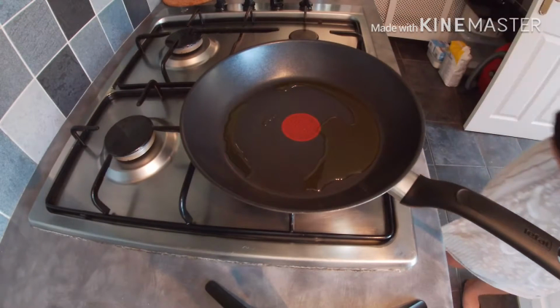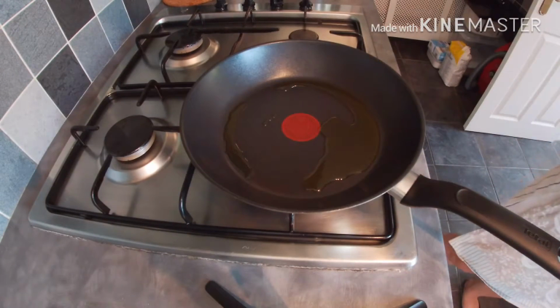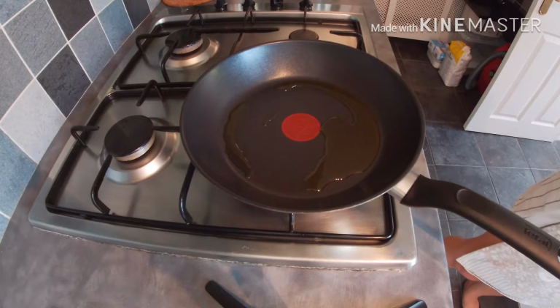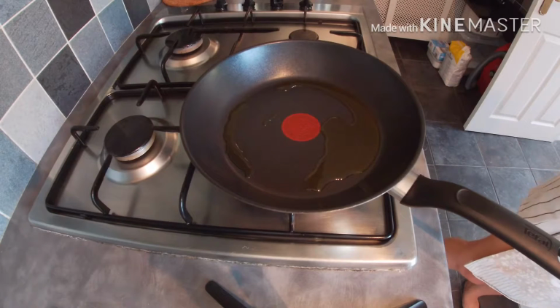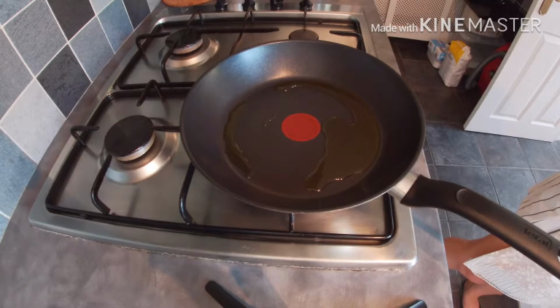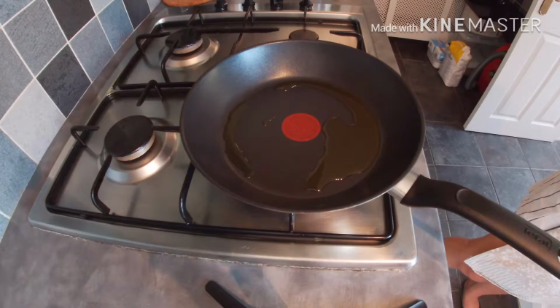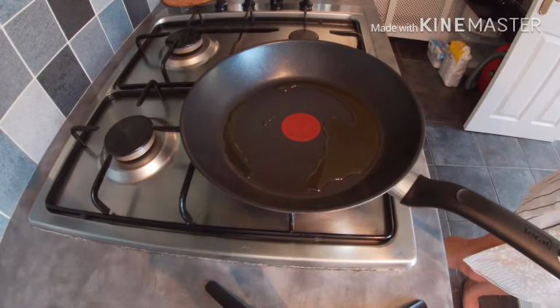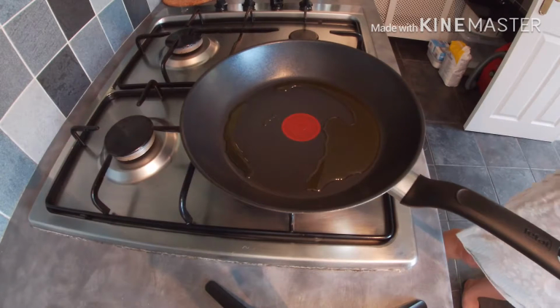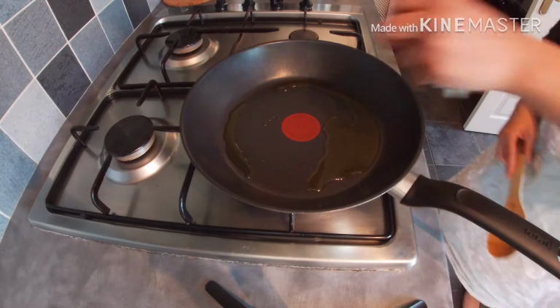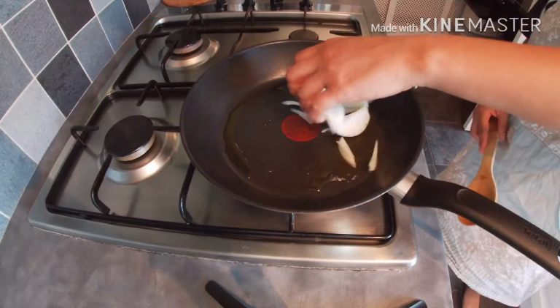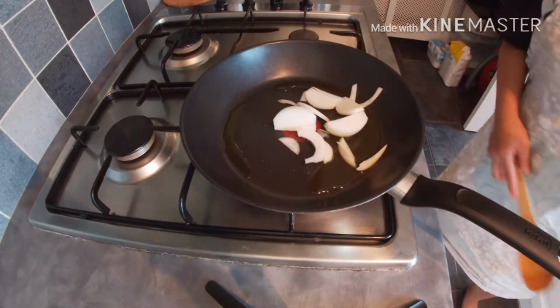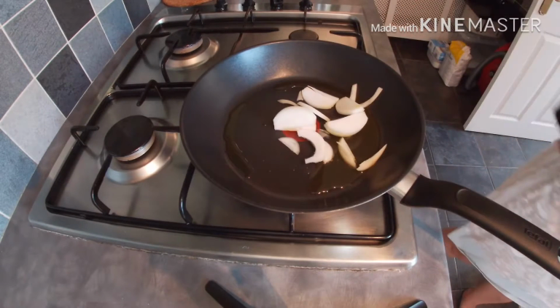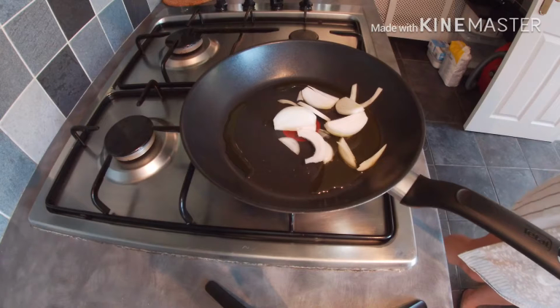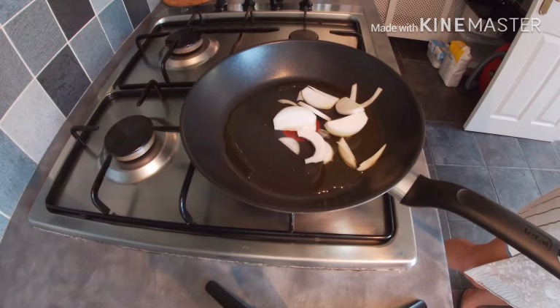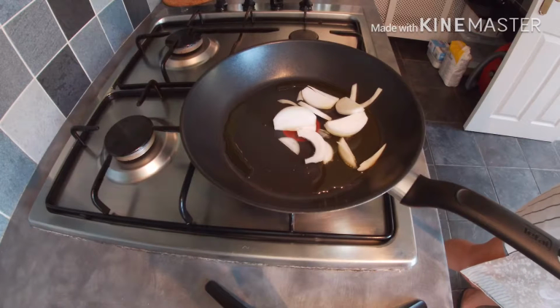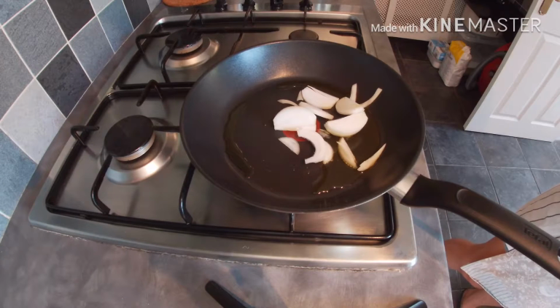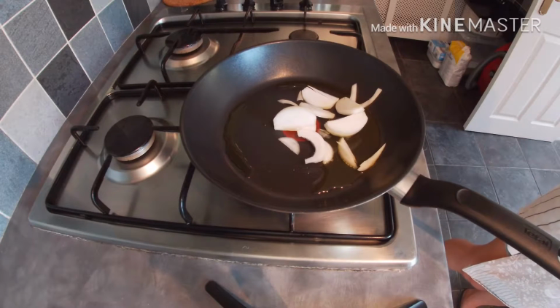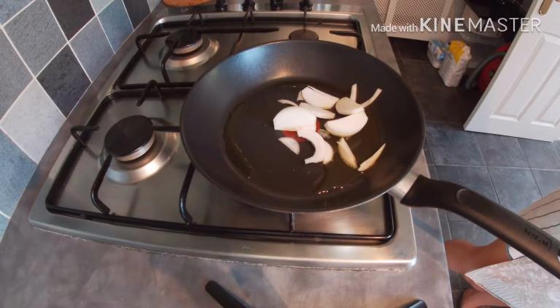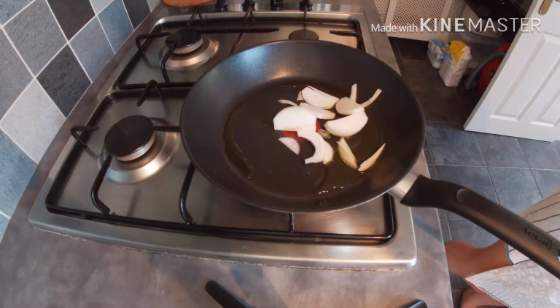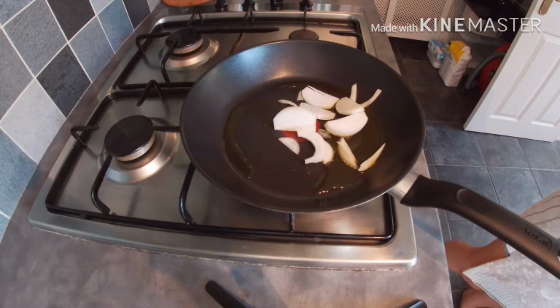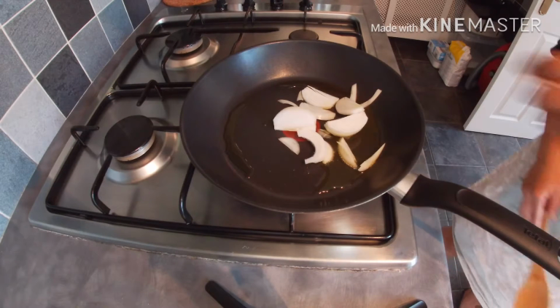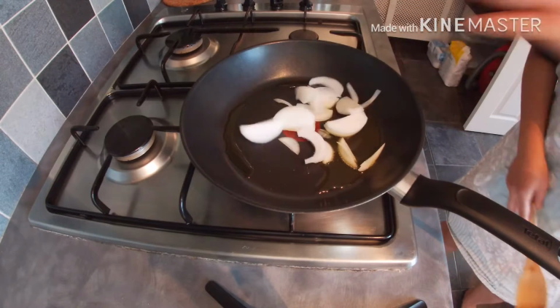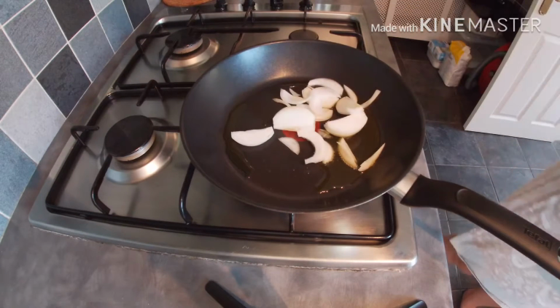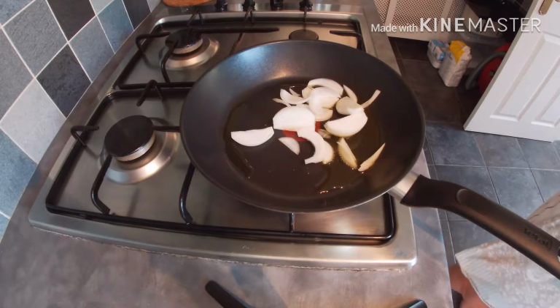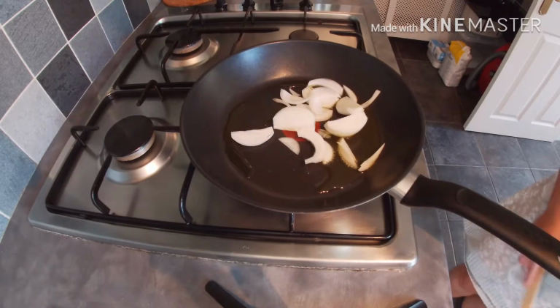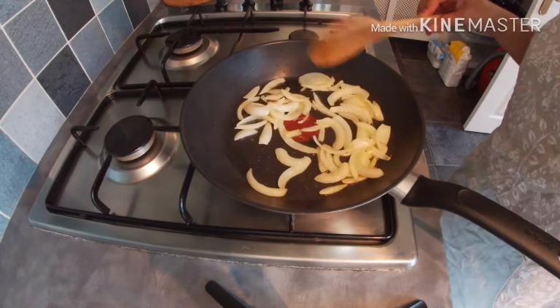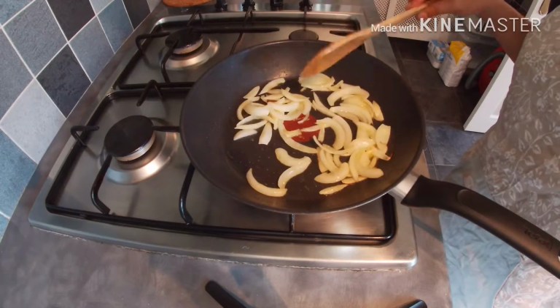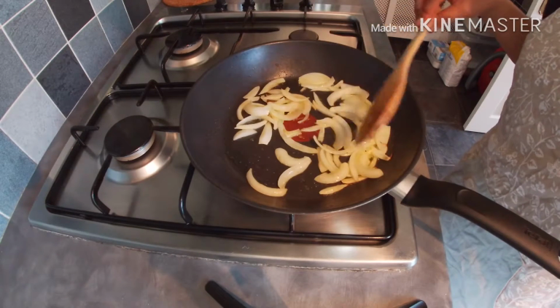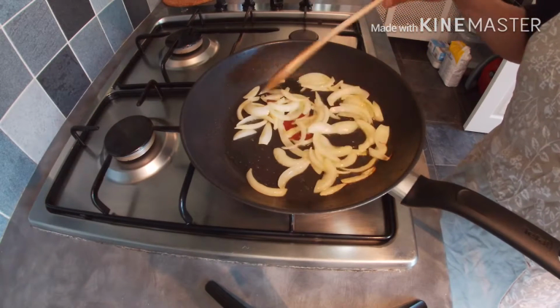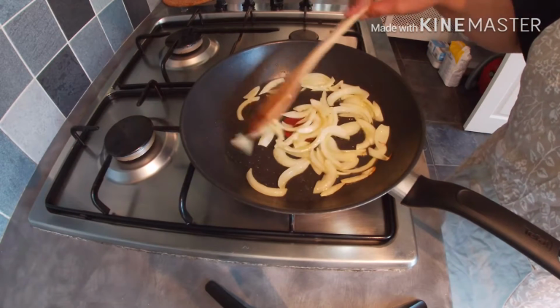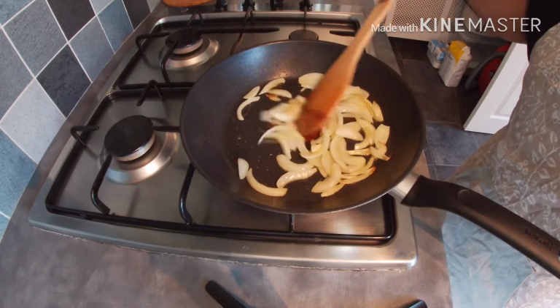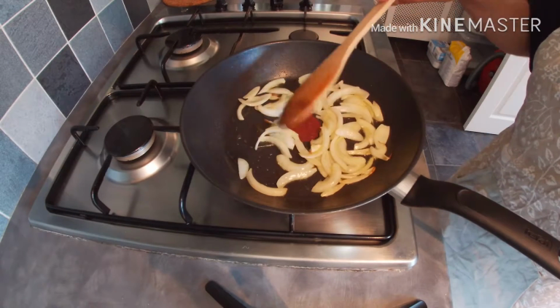we are going to add the onions. After about a minute, we are going to add the mushrooms.